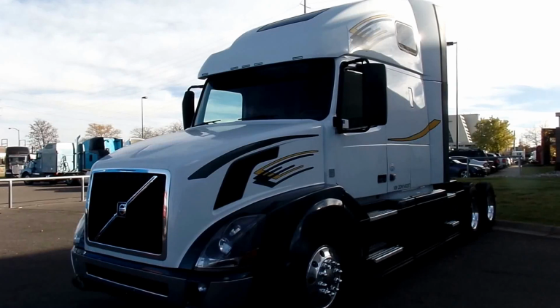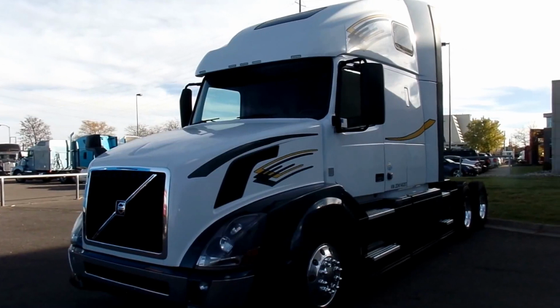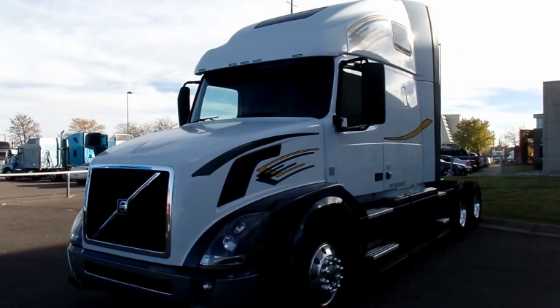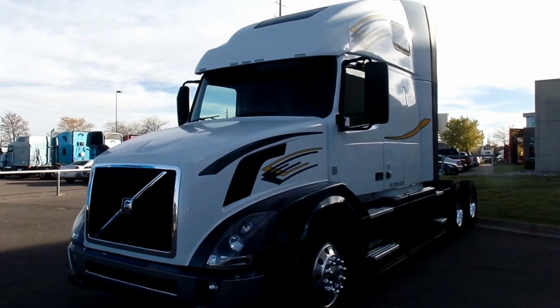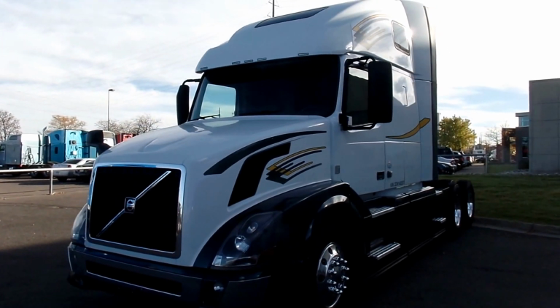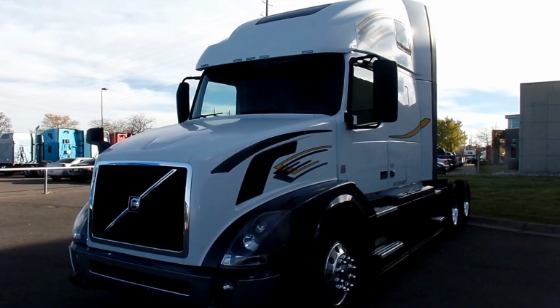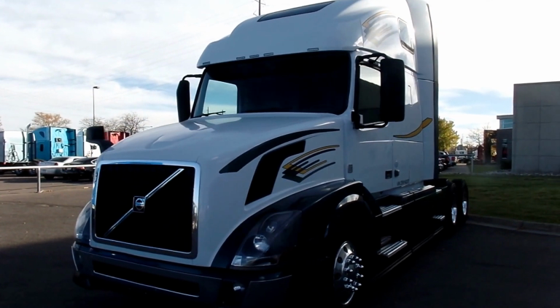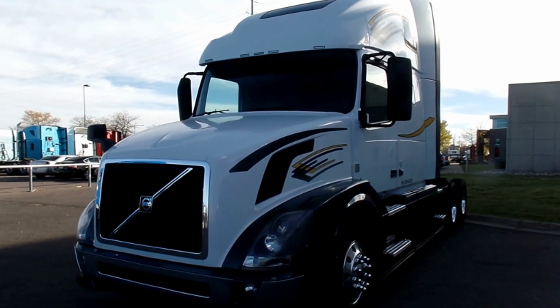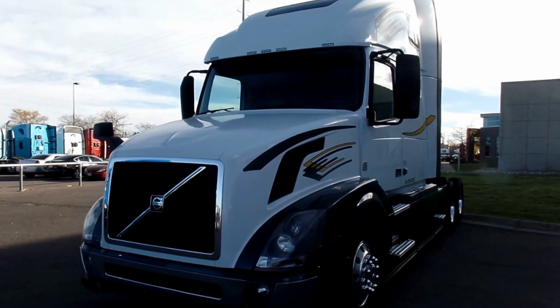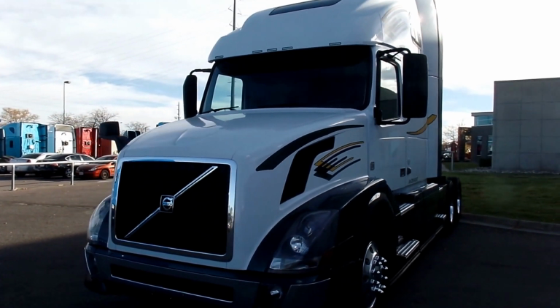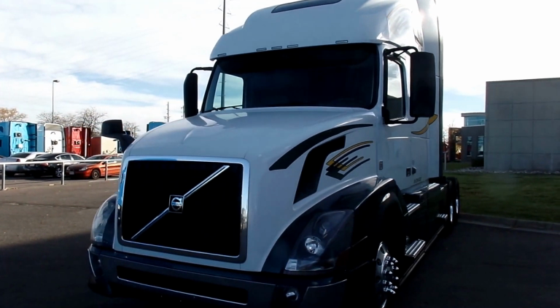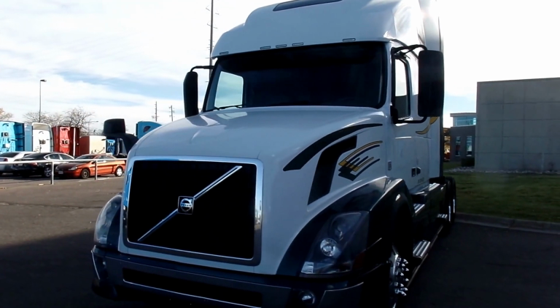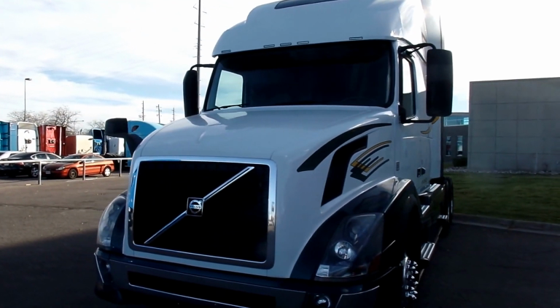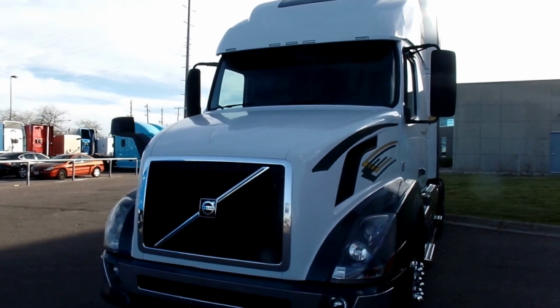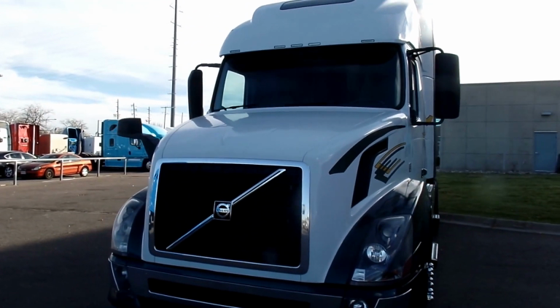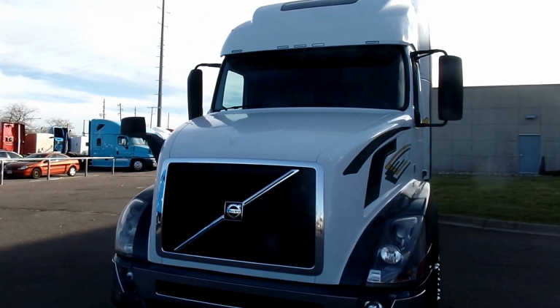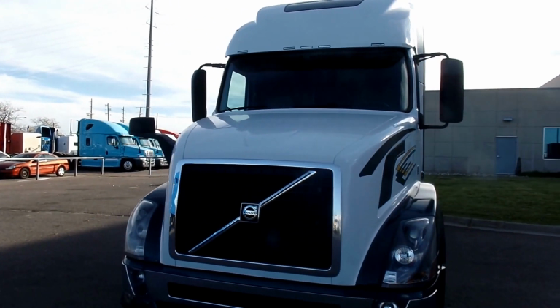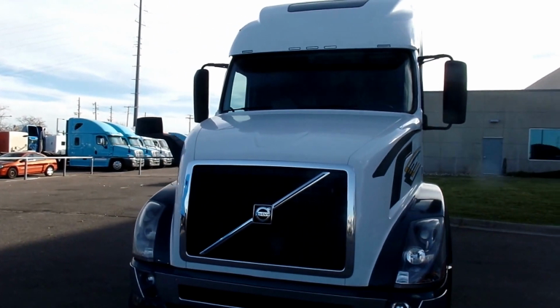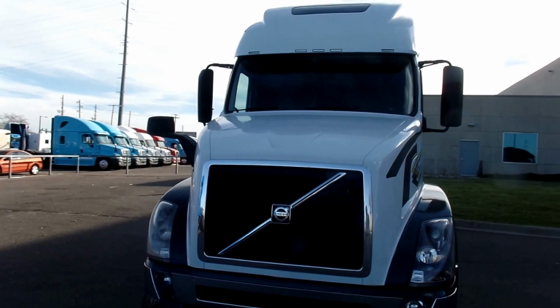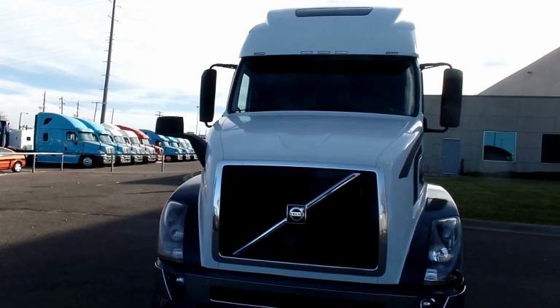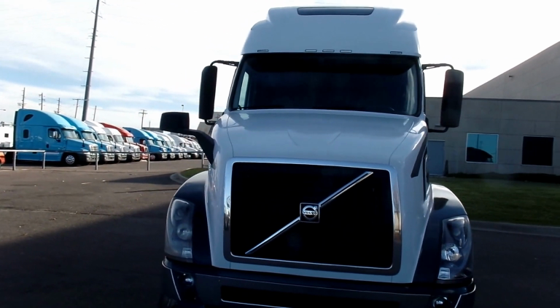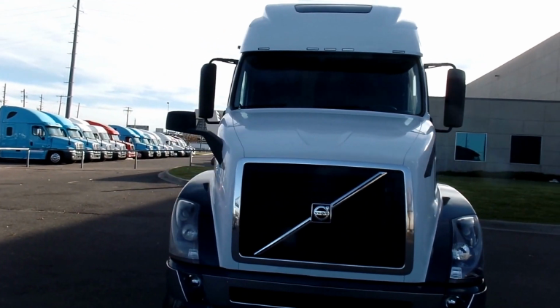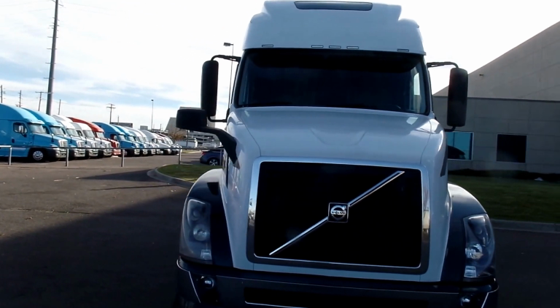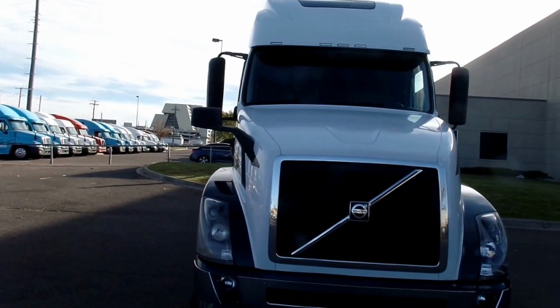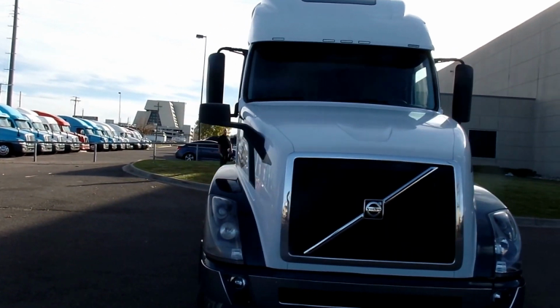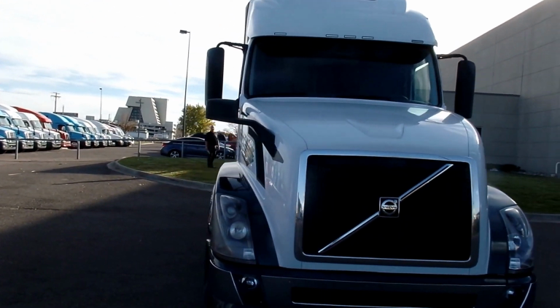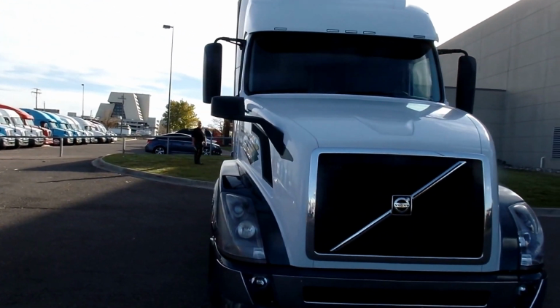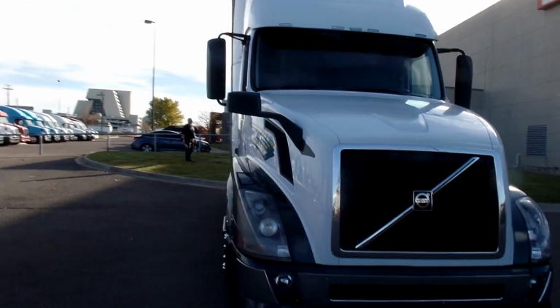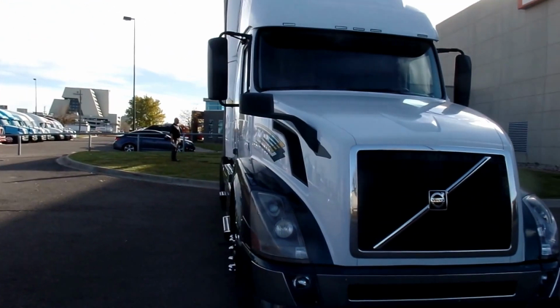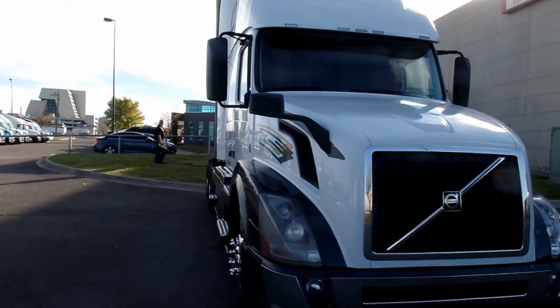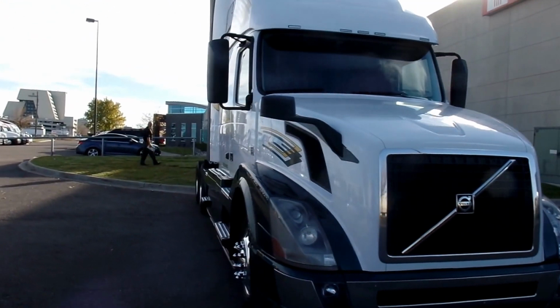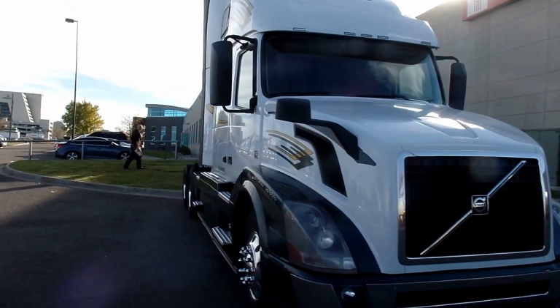Welcome back, MHC Kenworth Denver here, showcasing another one of these fantastic 2013 Volvo VNL 670s.